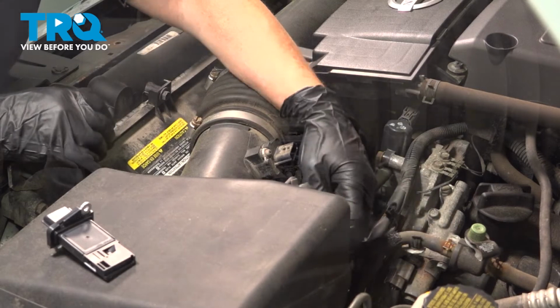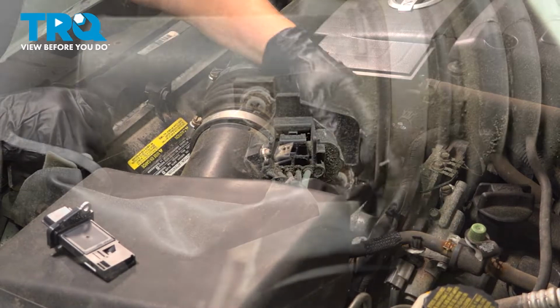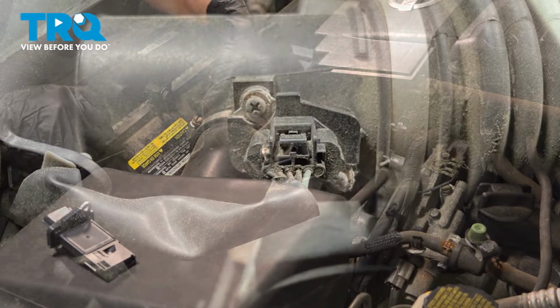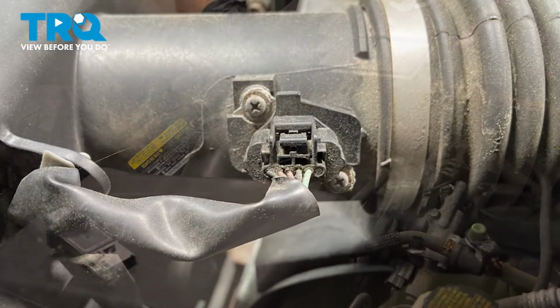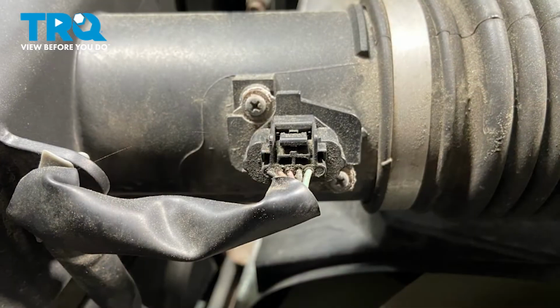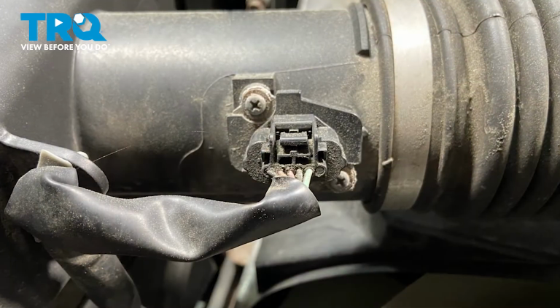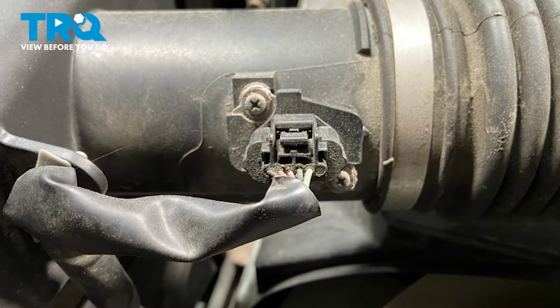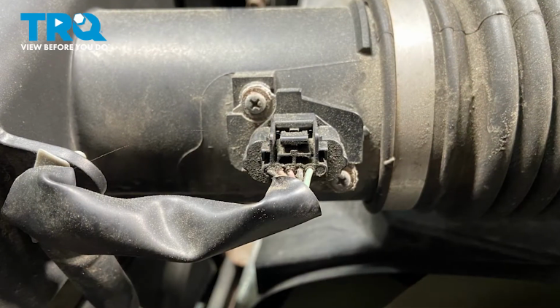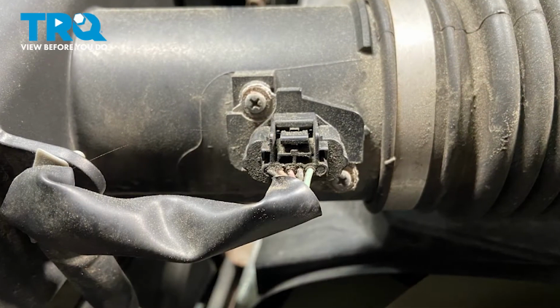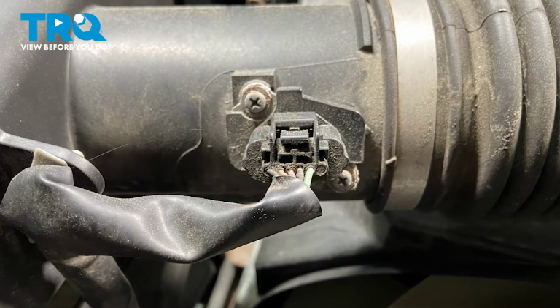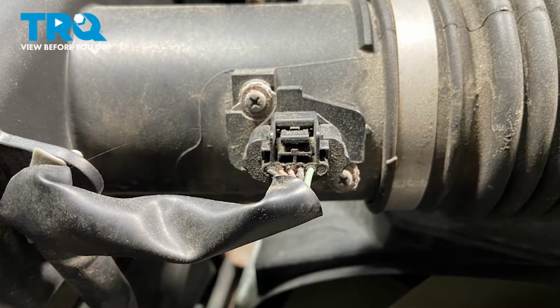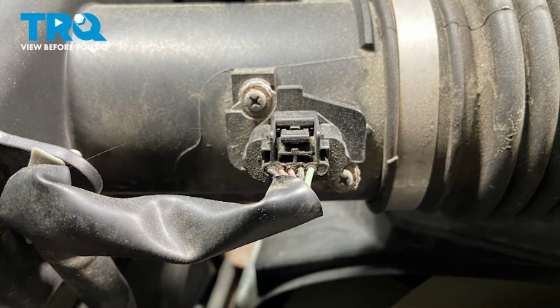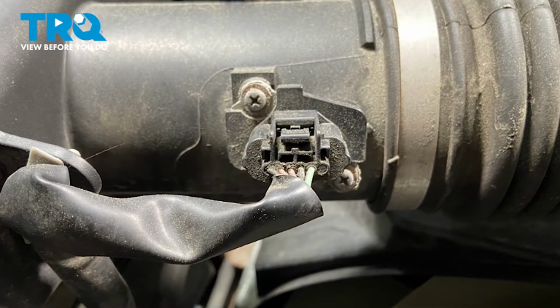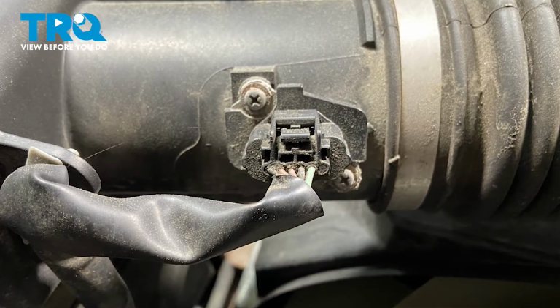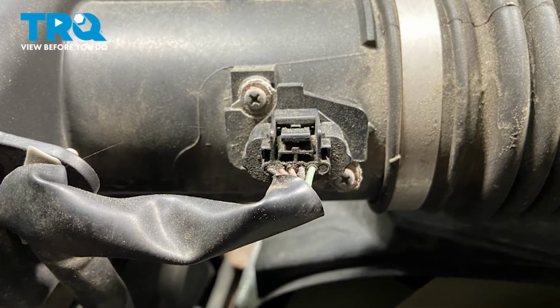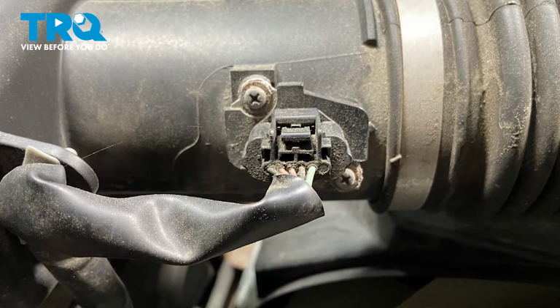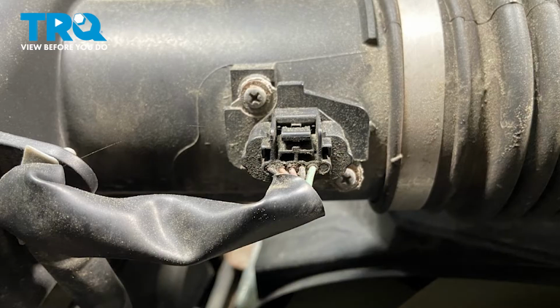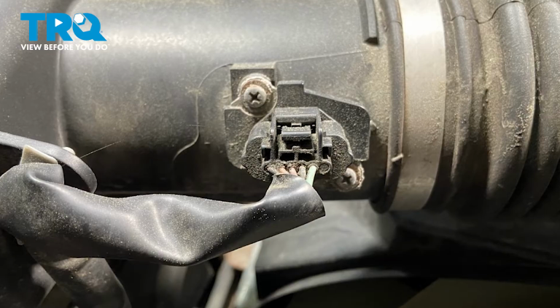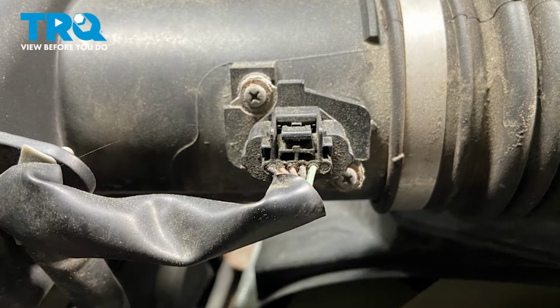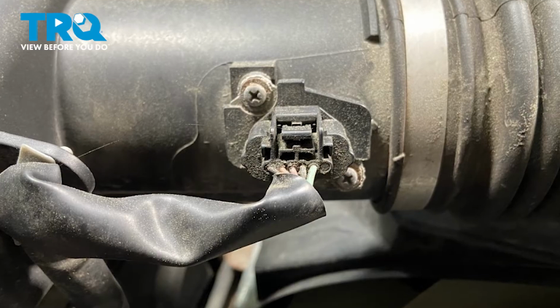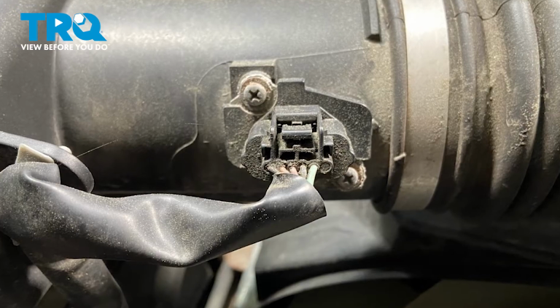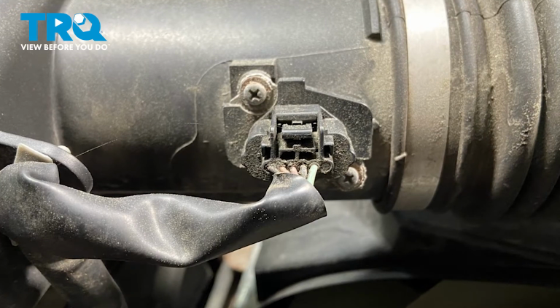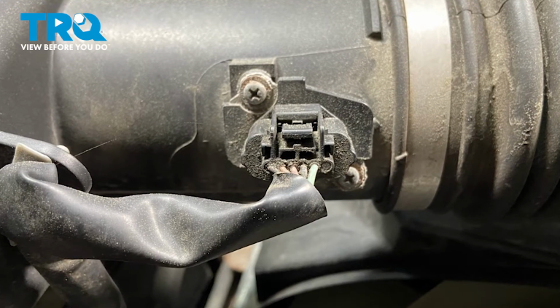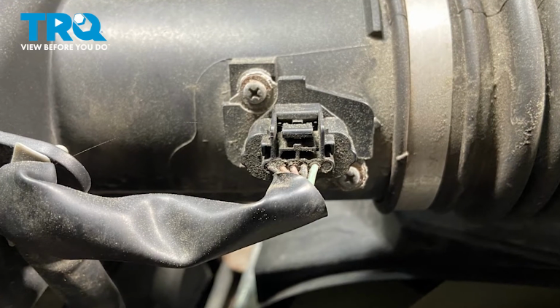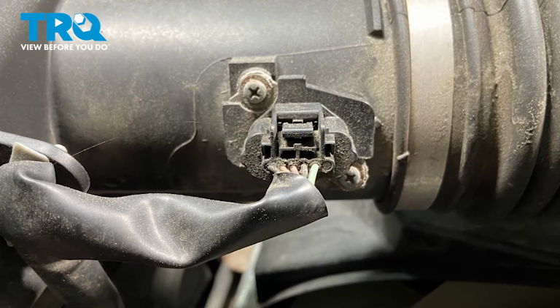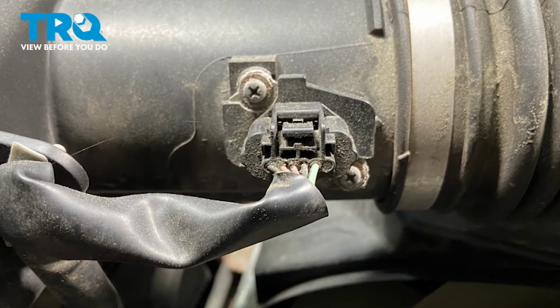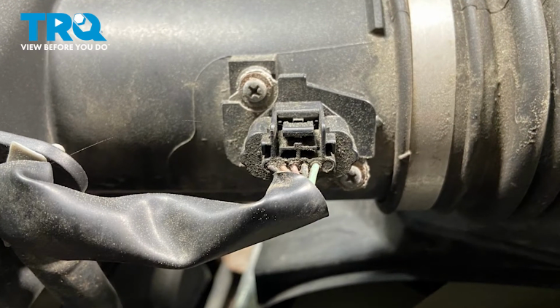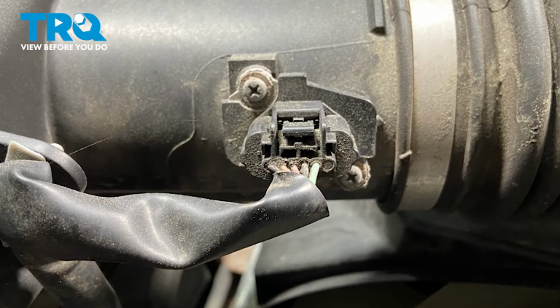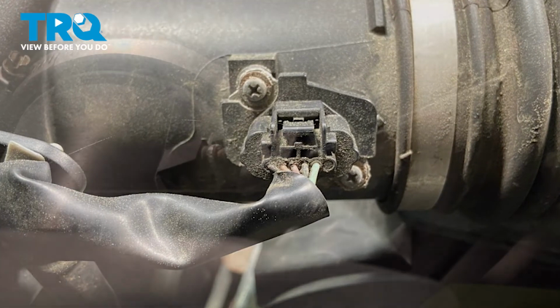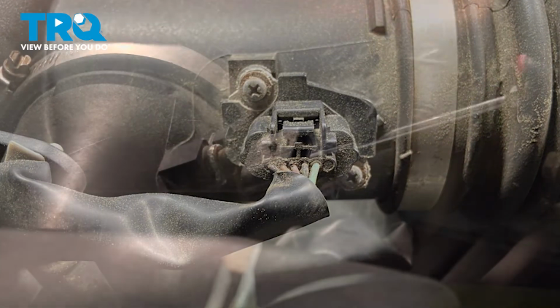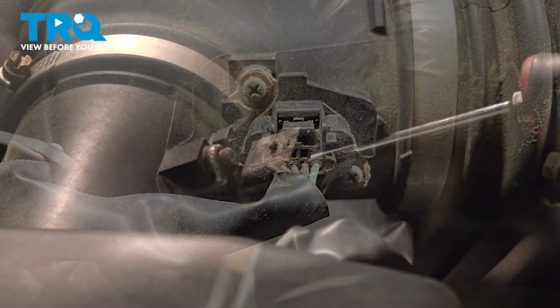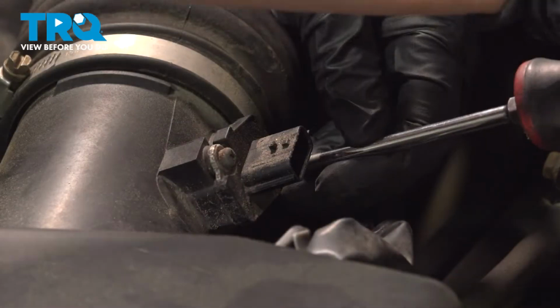There are two mounting screws, one here and one there. This happens to be a Phillips screwdriver, so we're just going to take a Phillips screwdriver and remove the bolts.